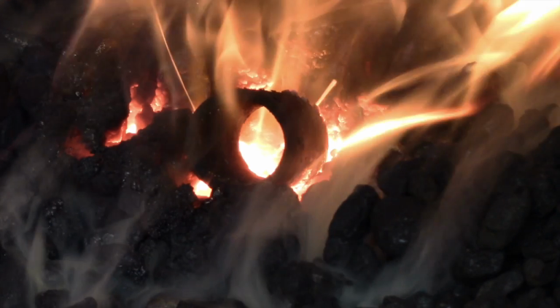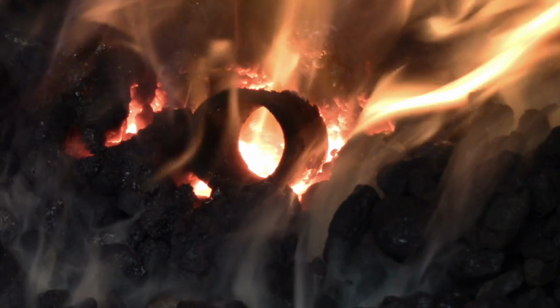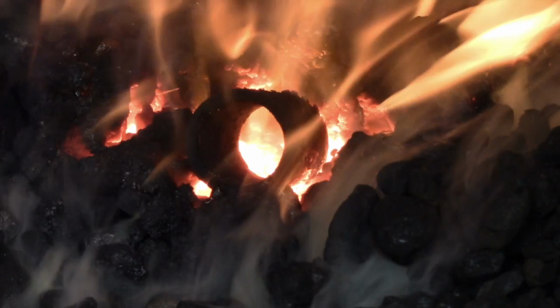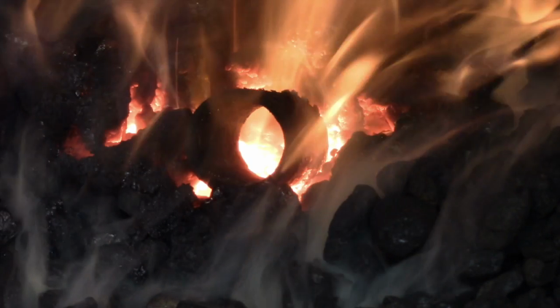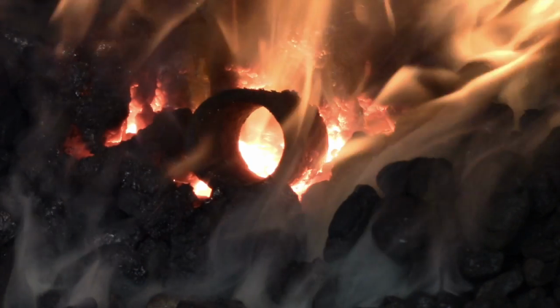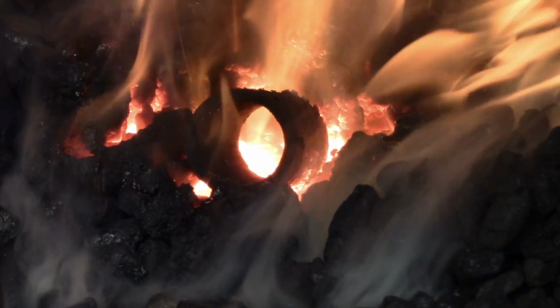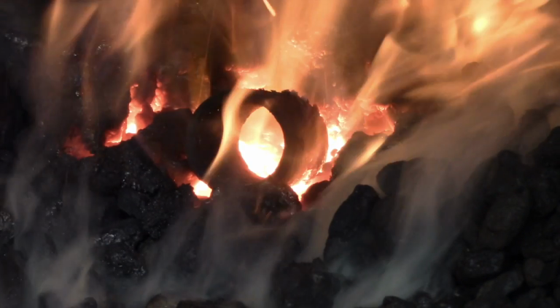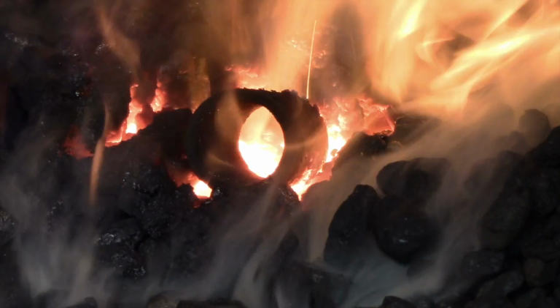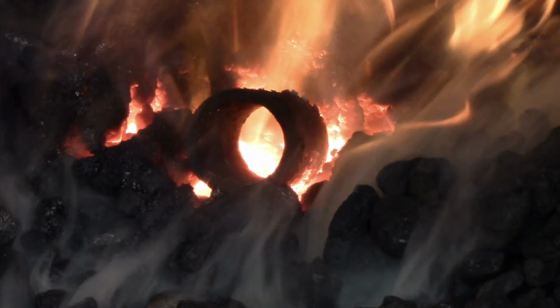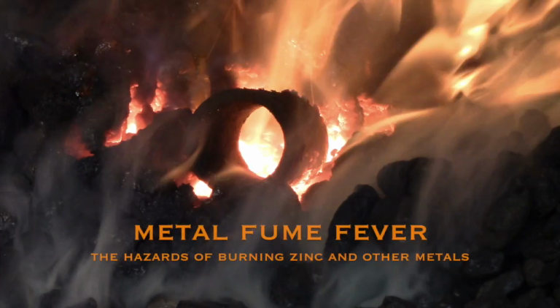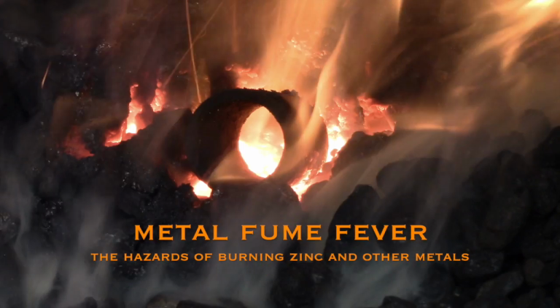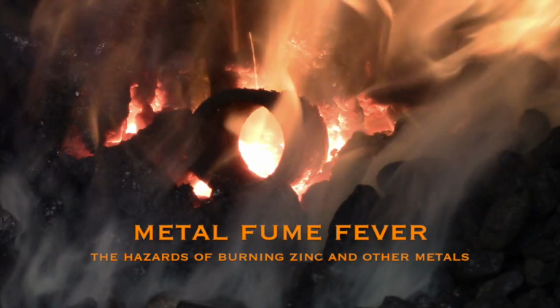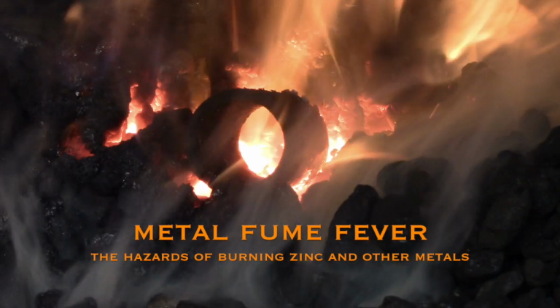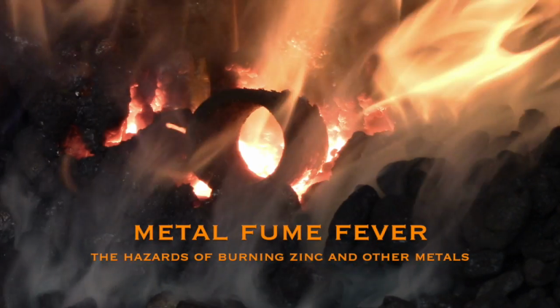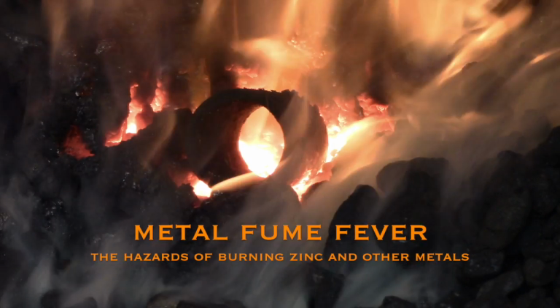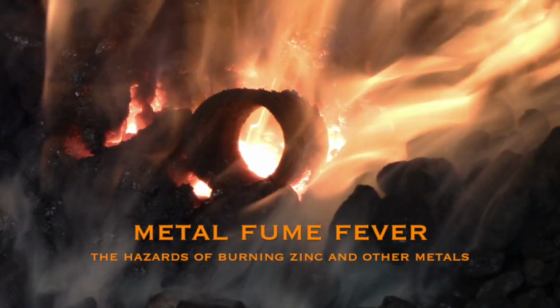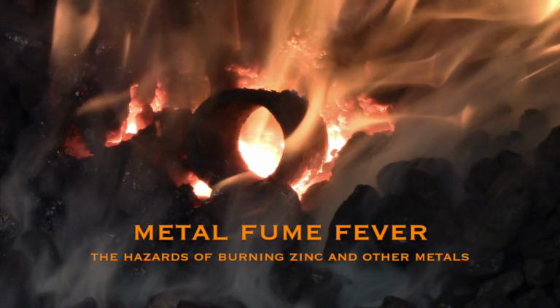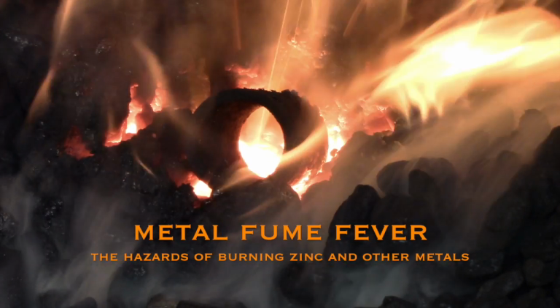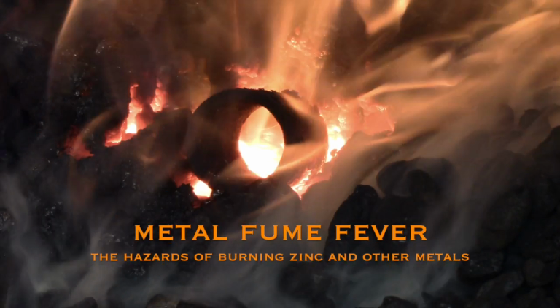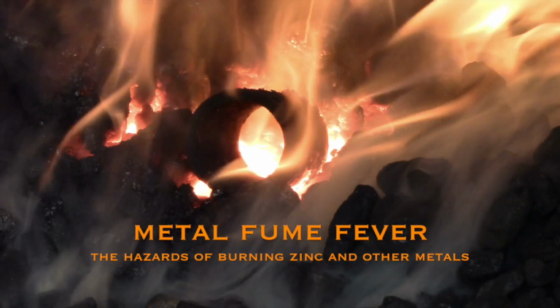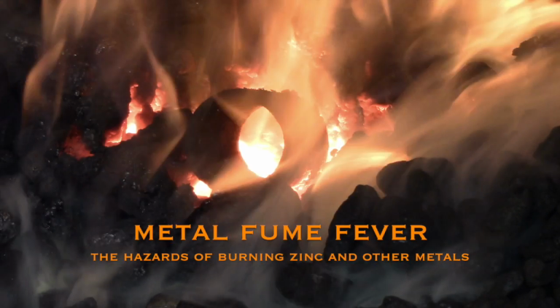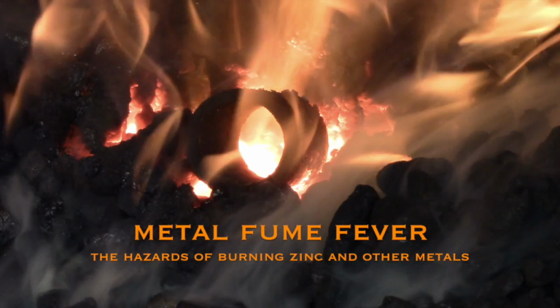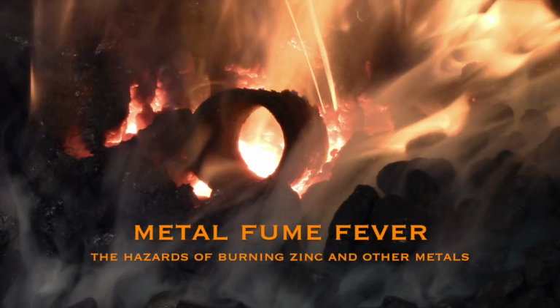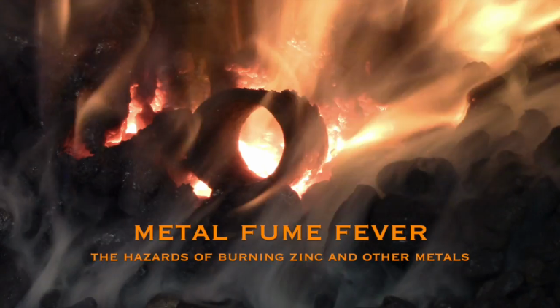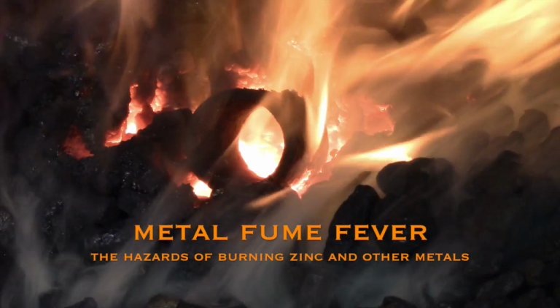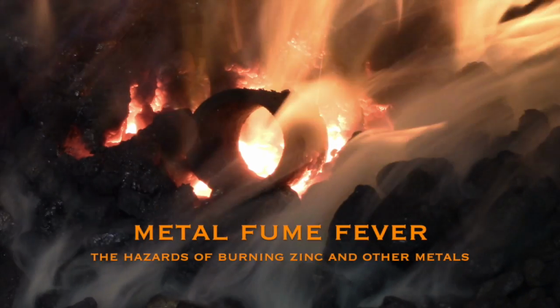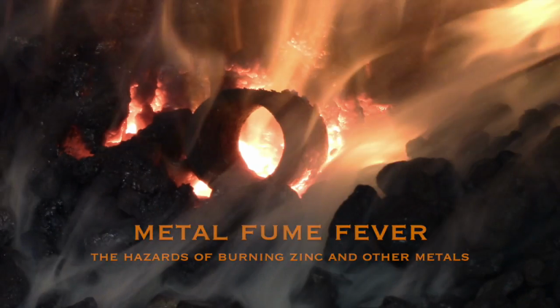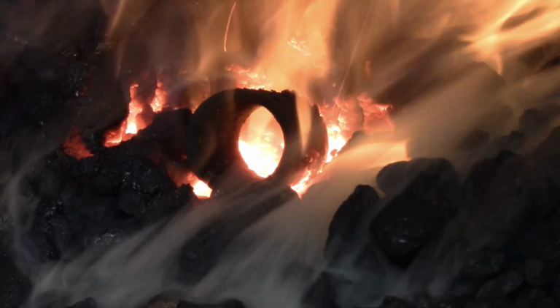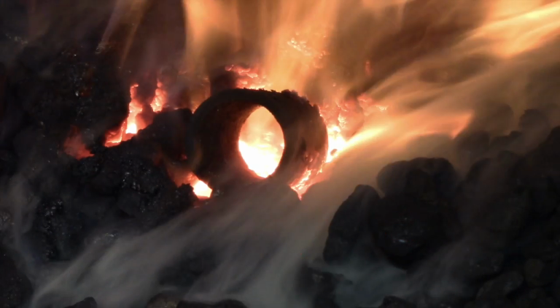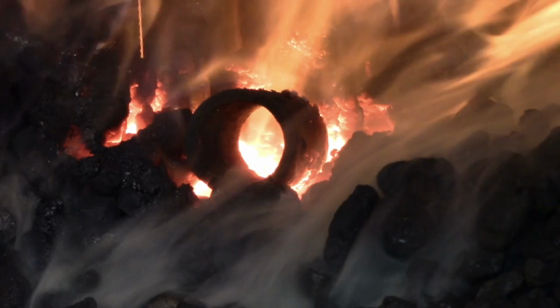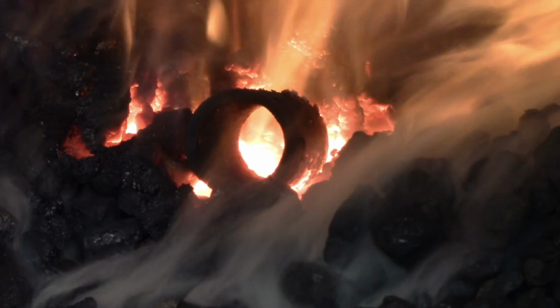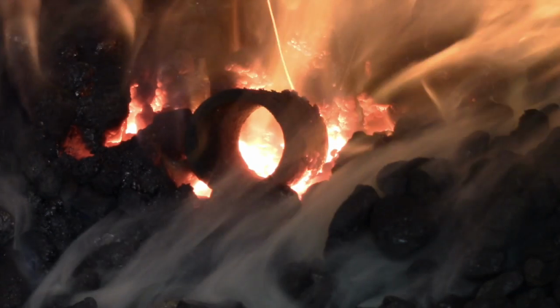What I'm doing here is very dangerous. I have a piece of galvanized pipe in the forge and in a moment you're going to see the zinc oxide from that galvanized coating turned into a gas.